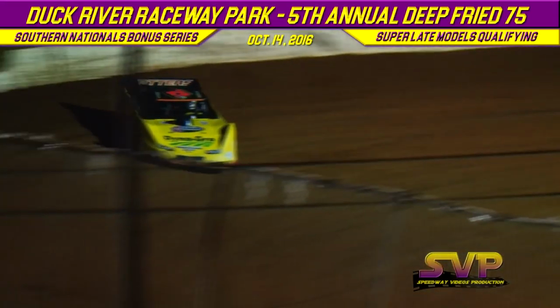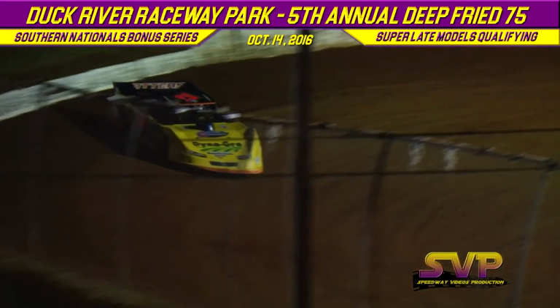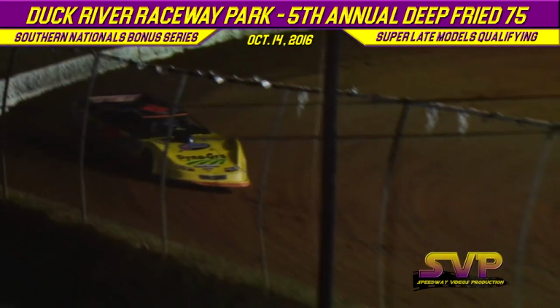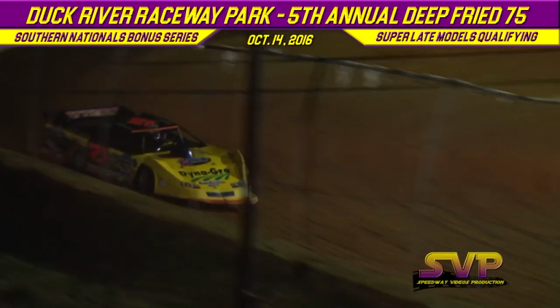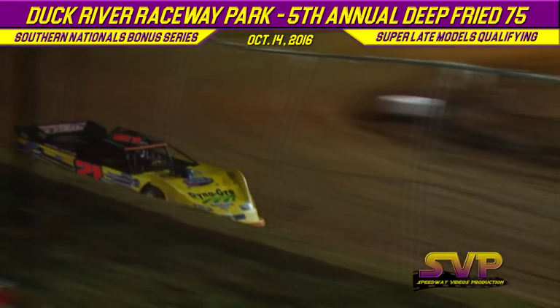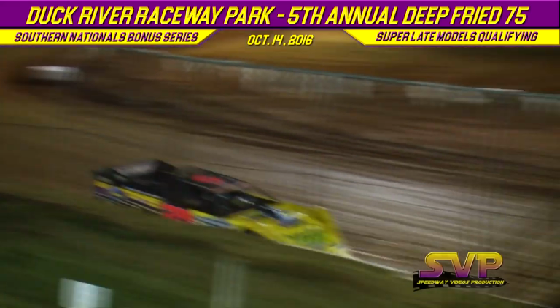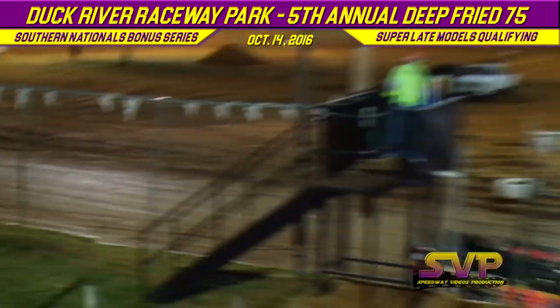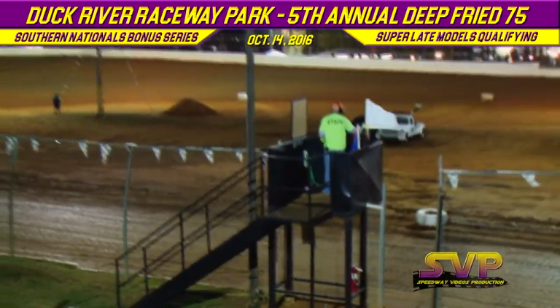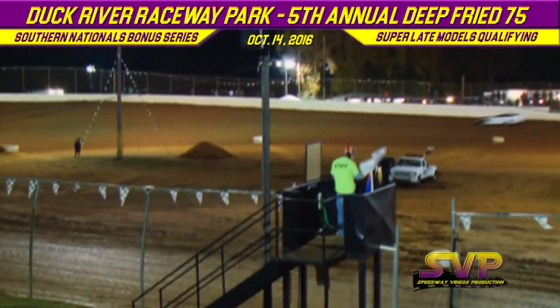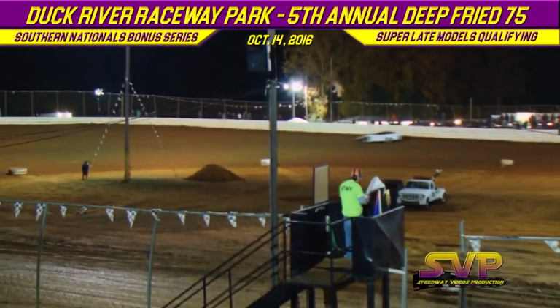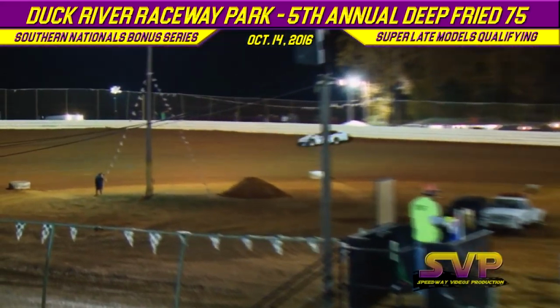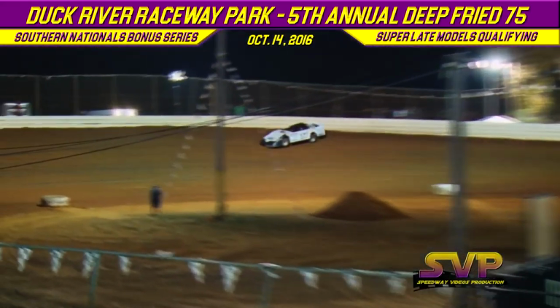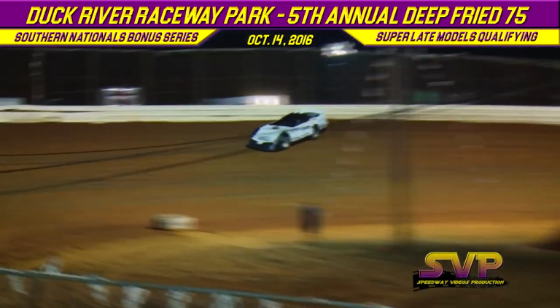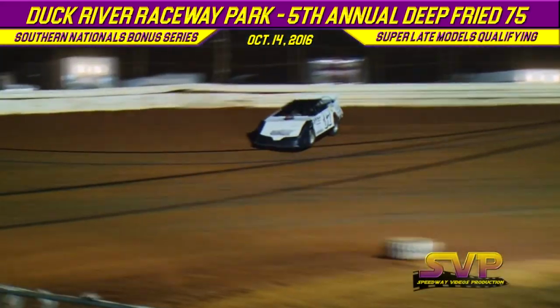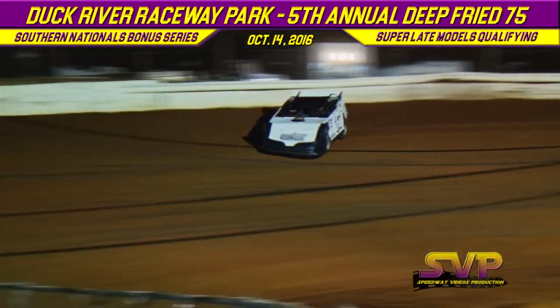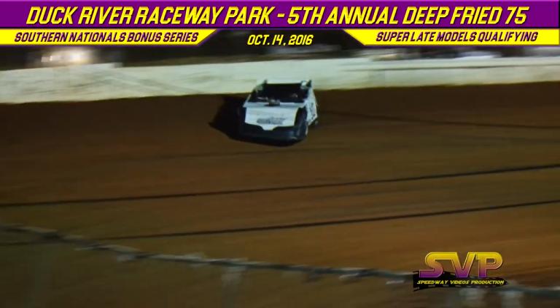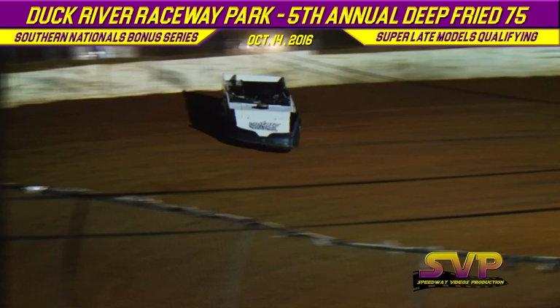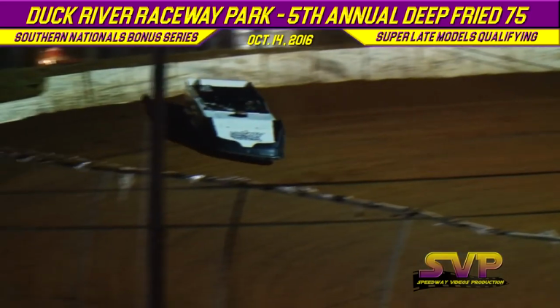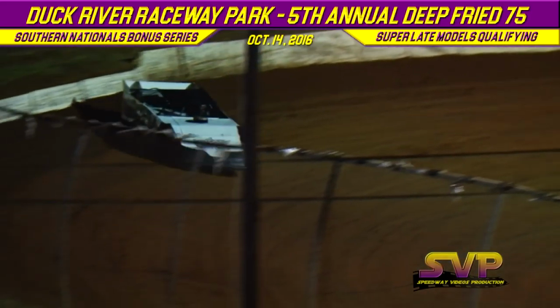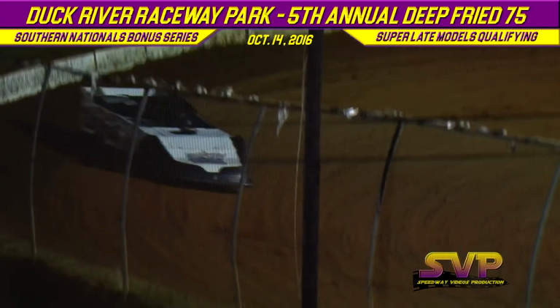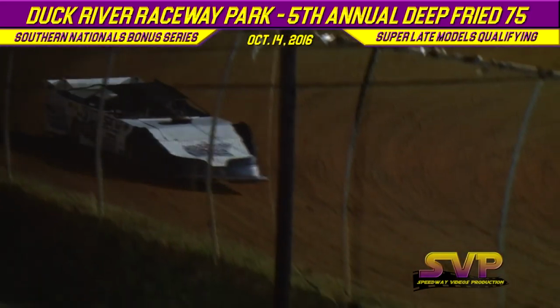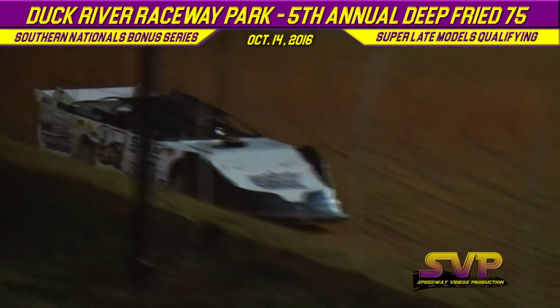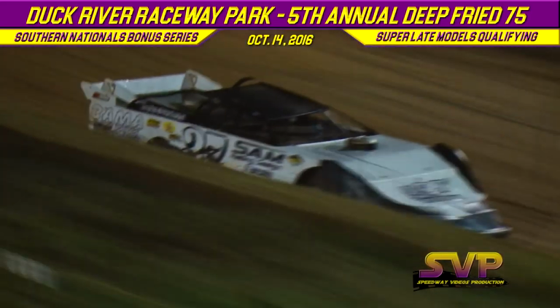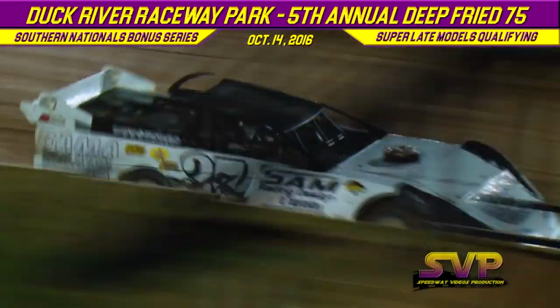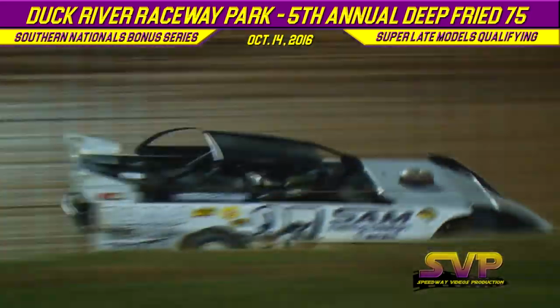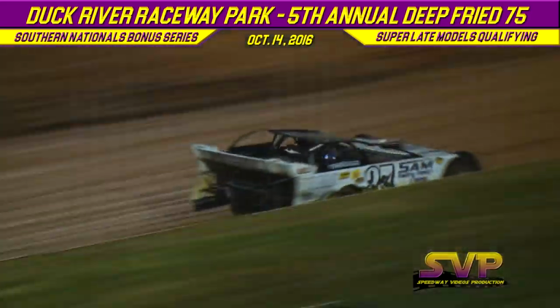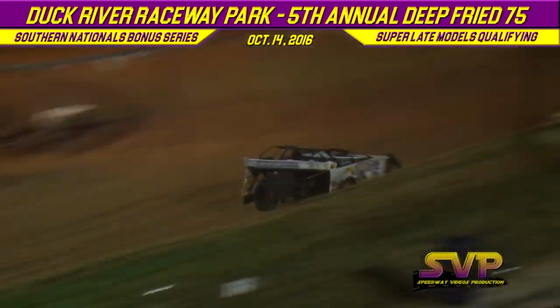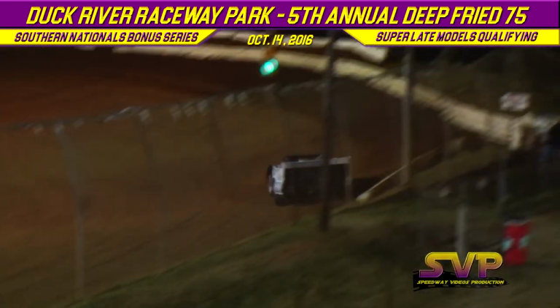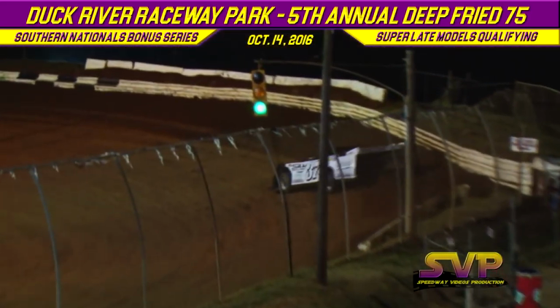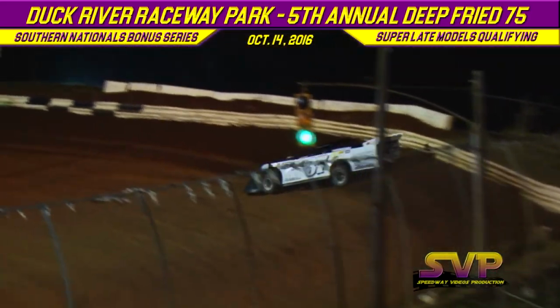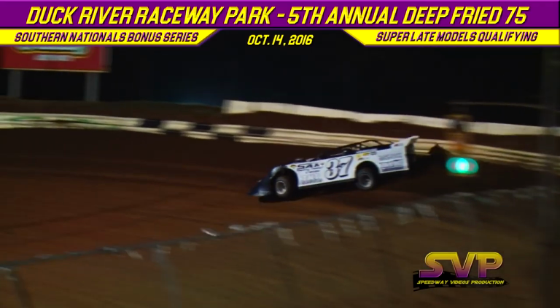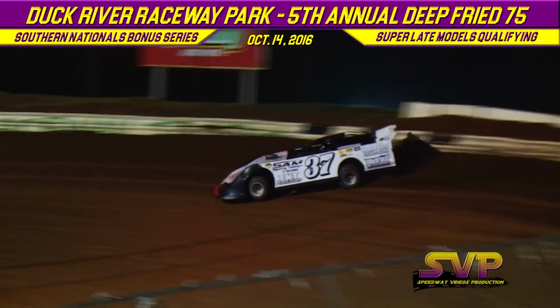His first lap time coming up off turn number four: 12.656 for Moyer Junior. Markowitz rolling down off turn number four: 13.405.